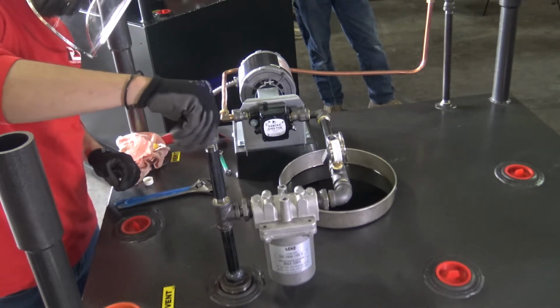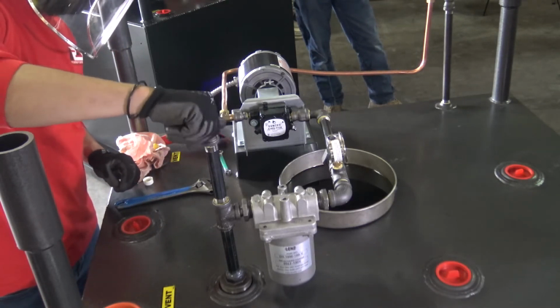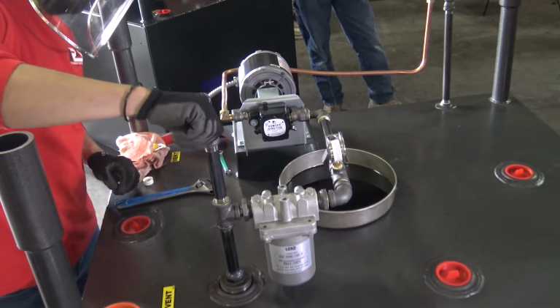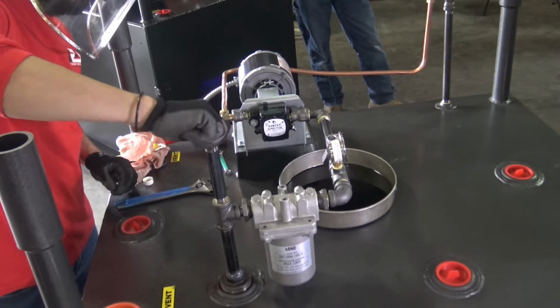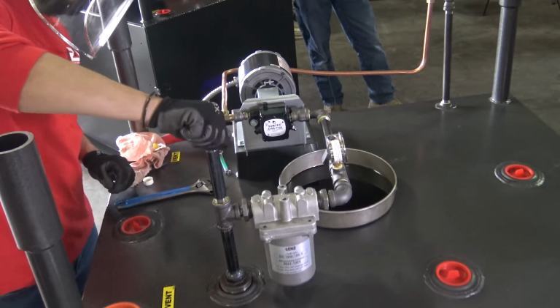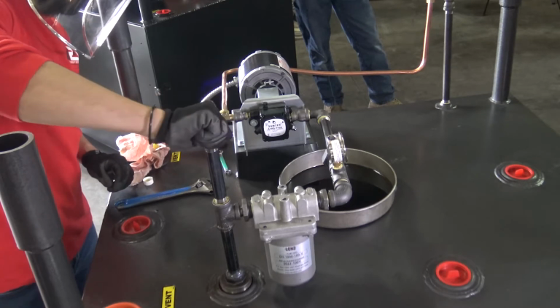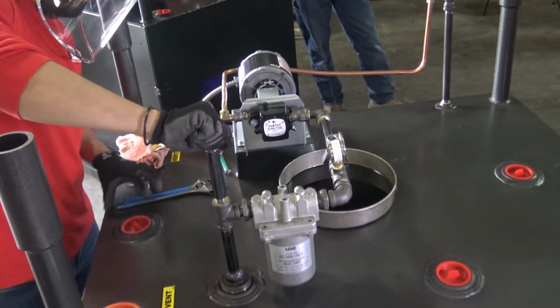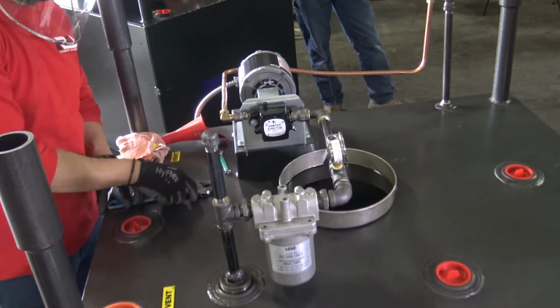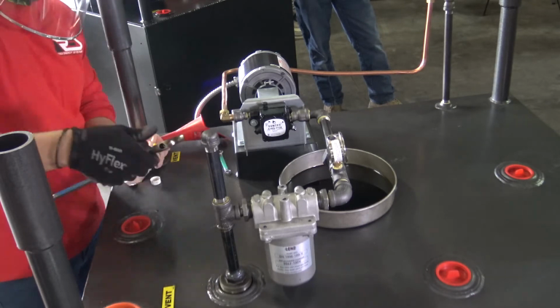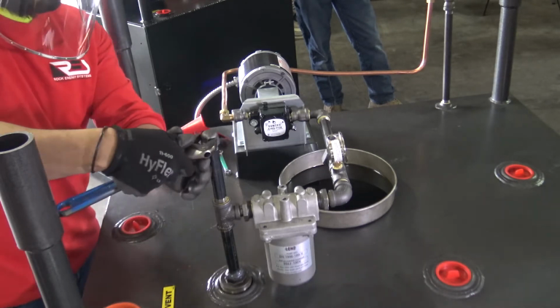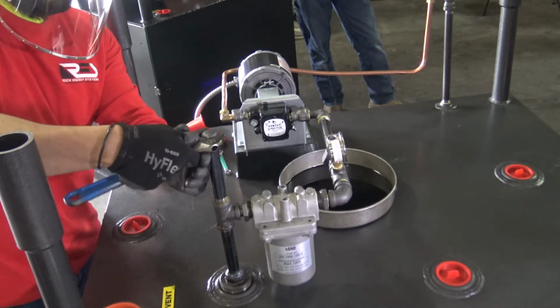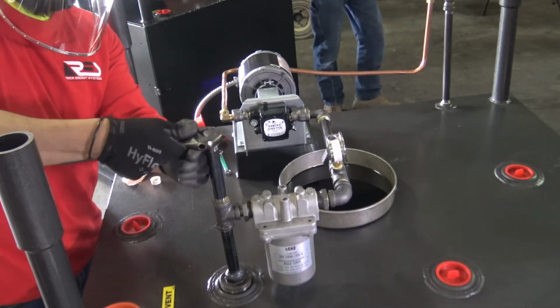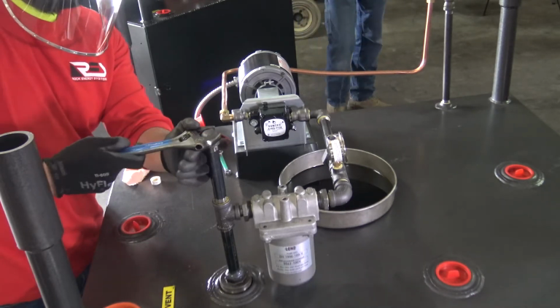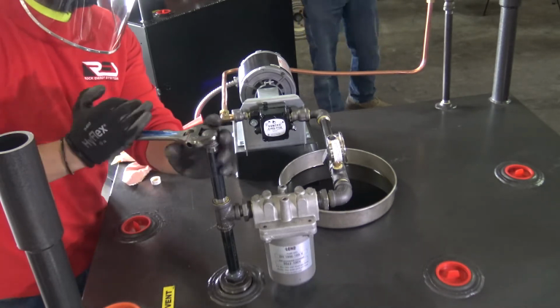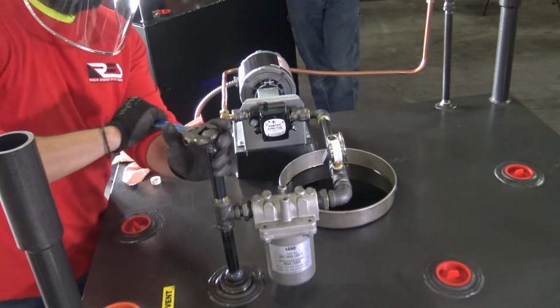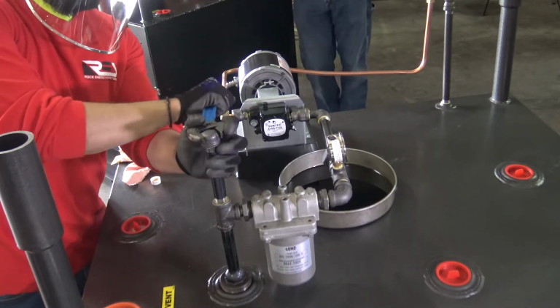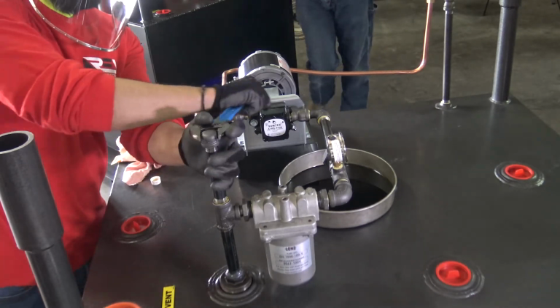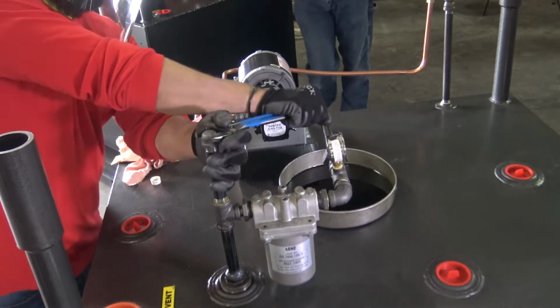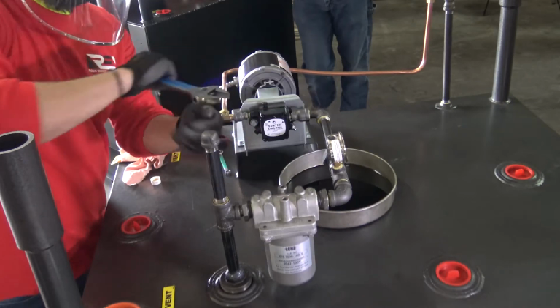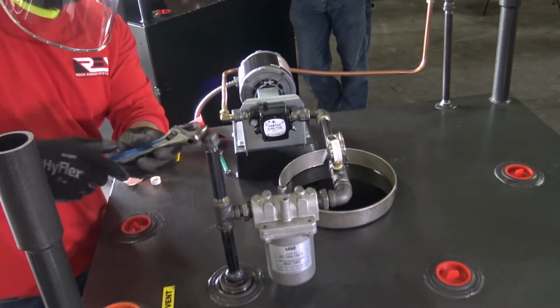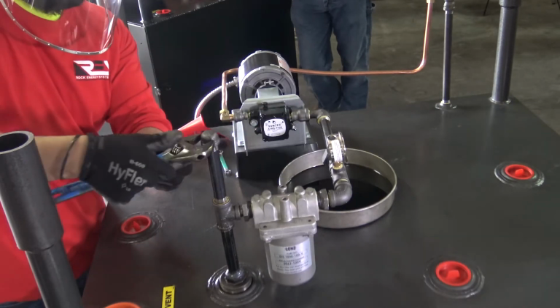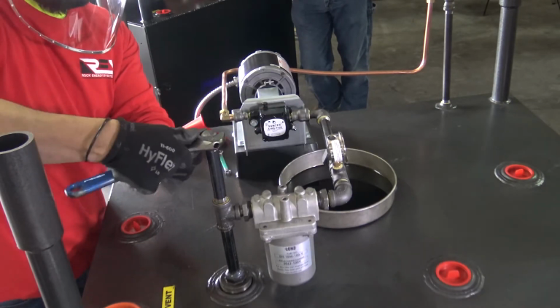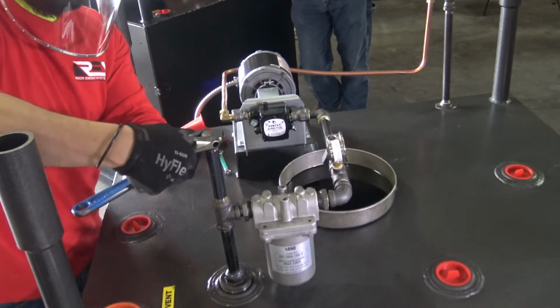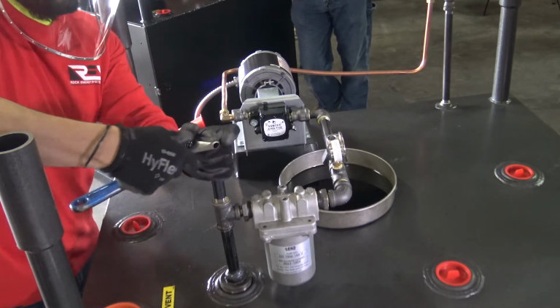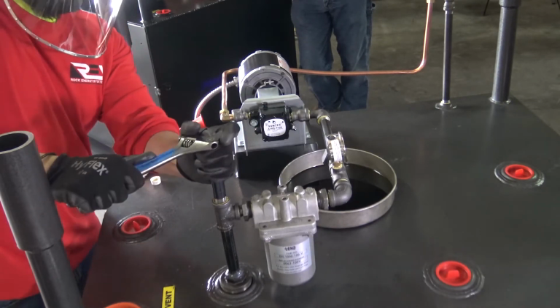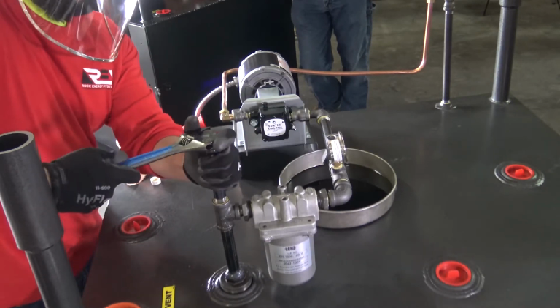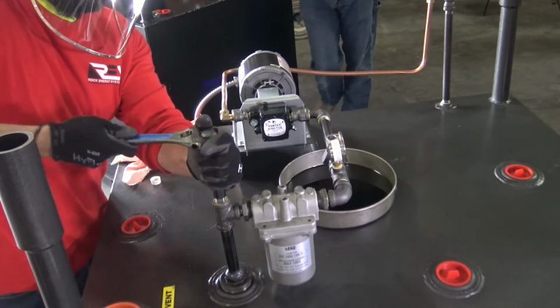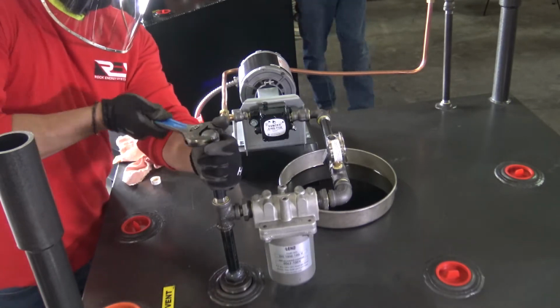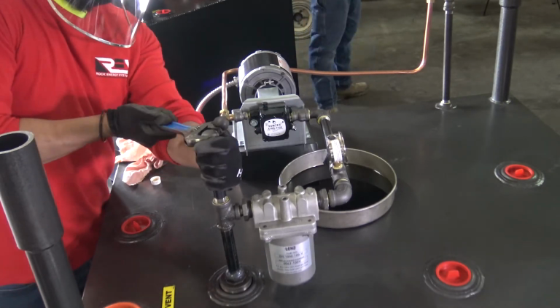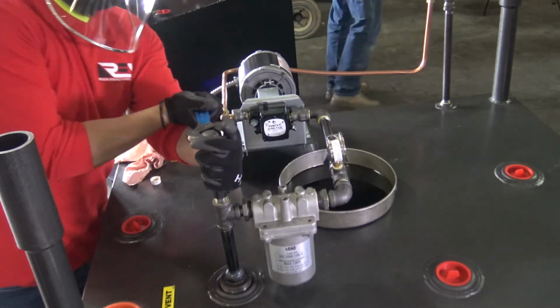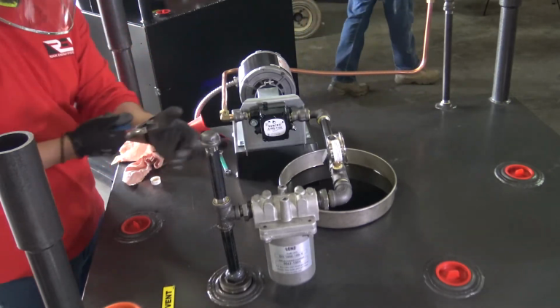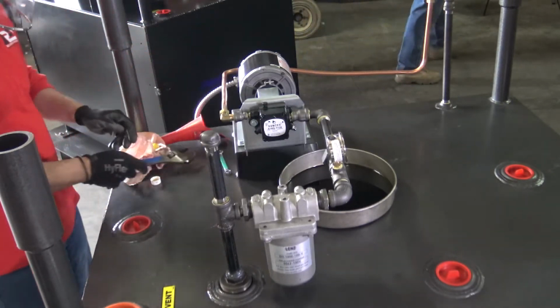Ensure that all pipe connections throughout the pickup assembly are sealed, secure, and installed correctly per the product instruction manual. This will prevent vacuum leaks, loss of prime, and other issues that may interfere with the proper operation of the unit.